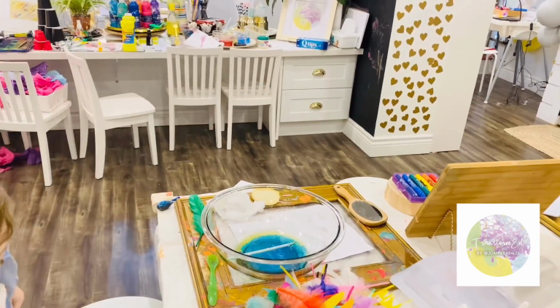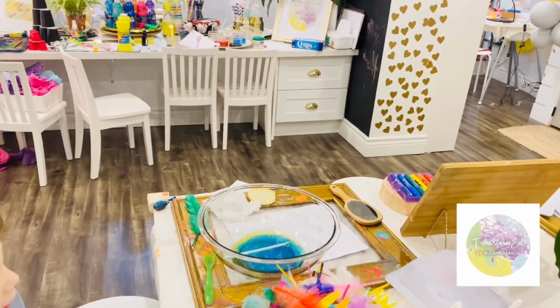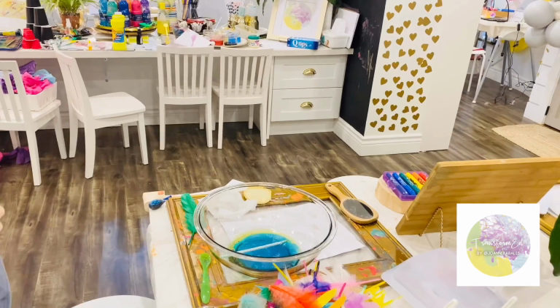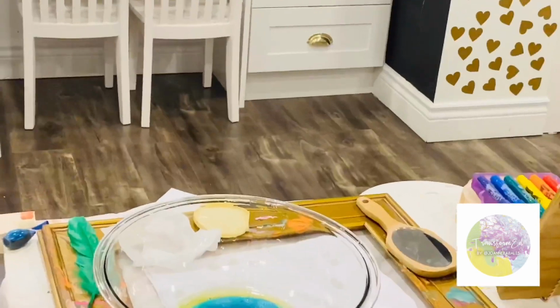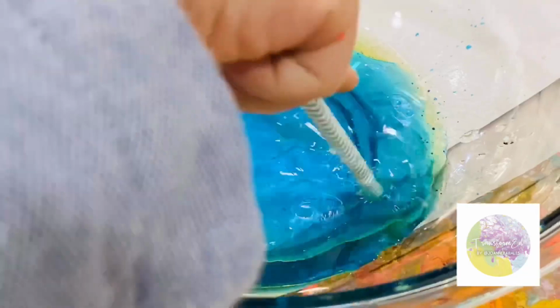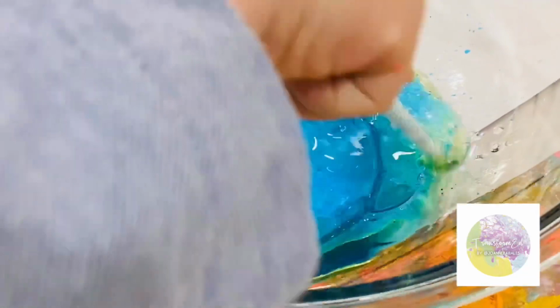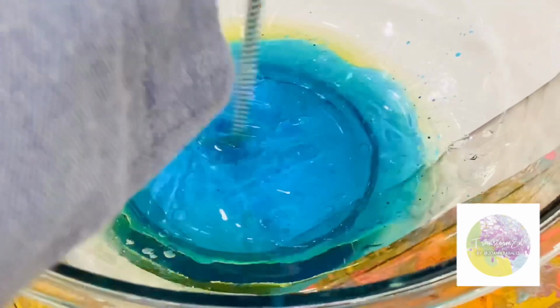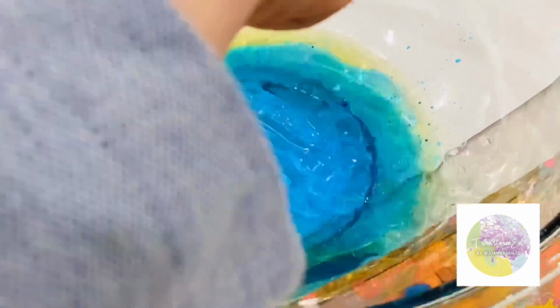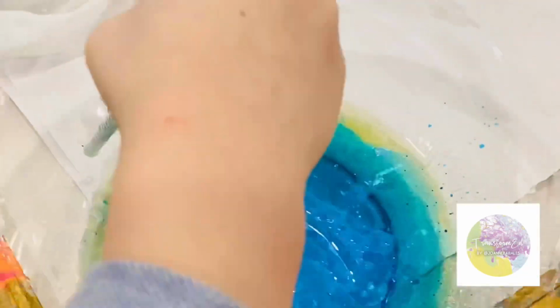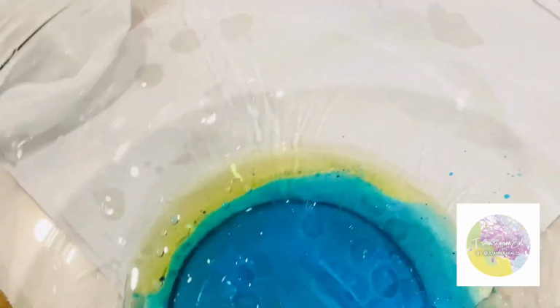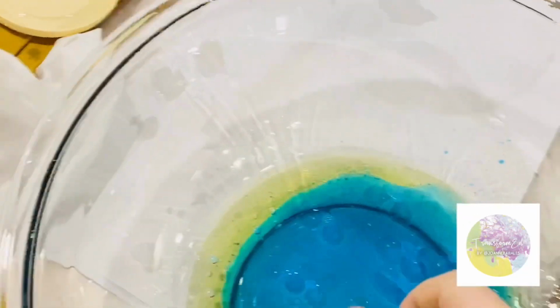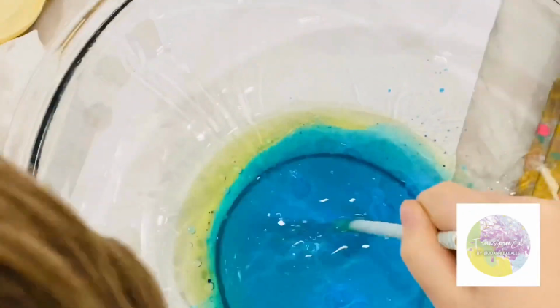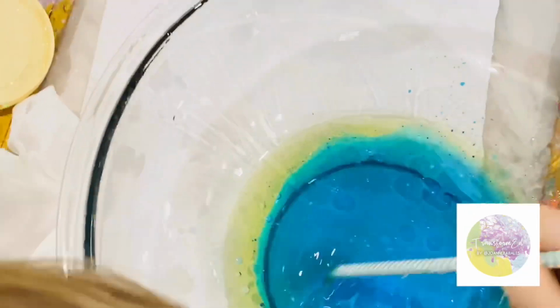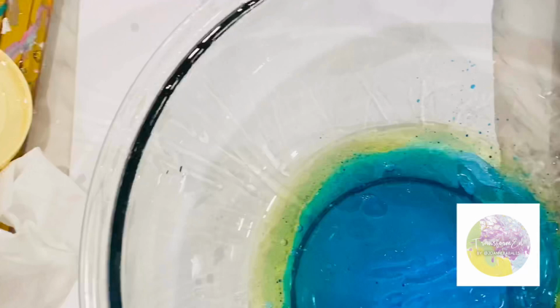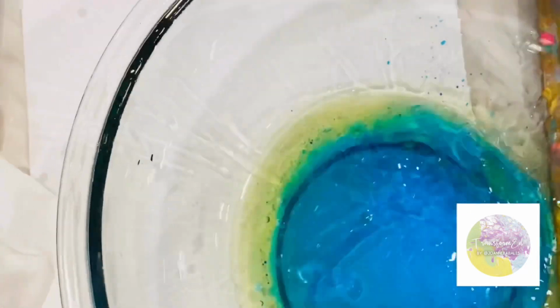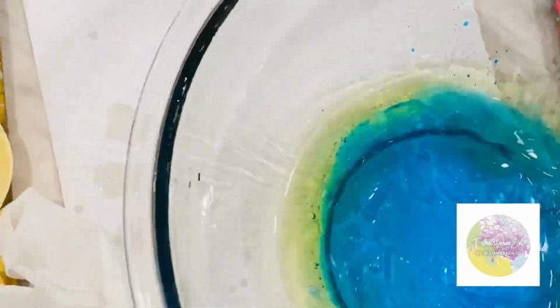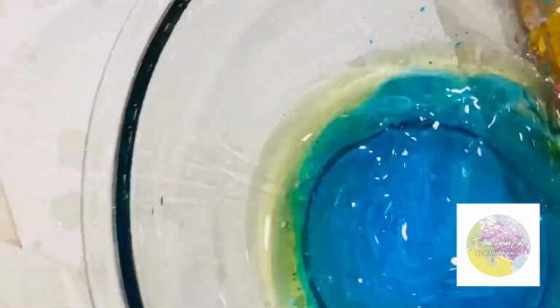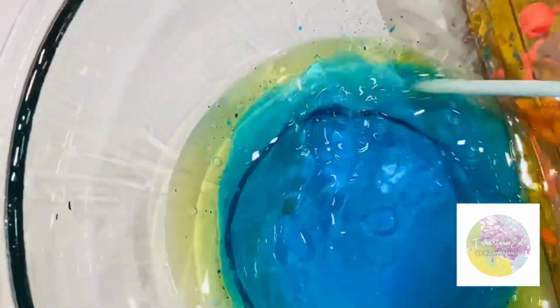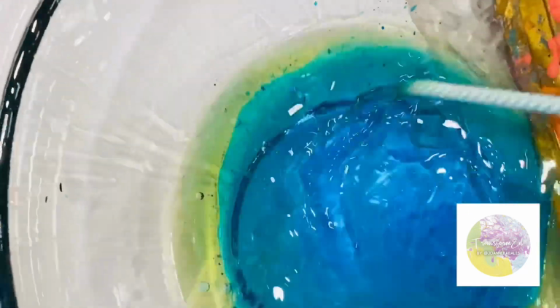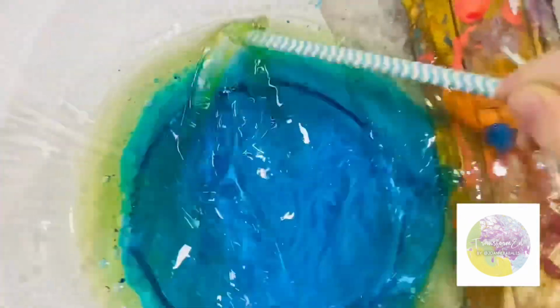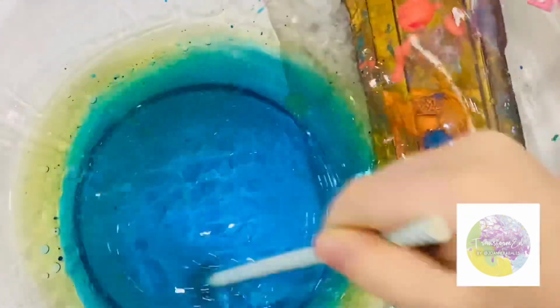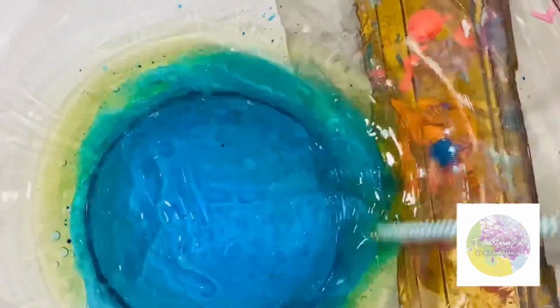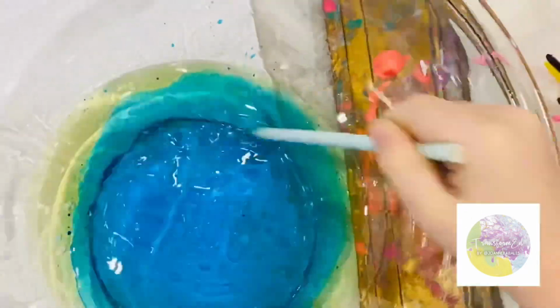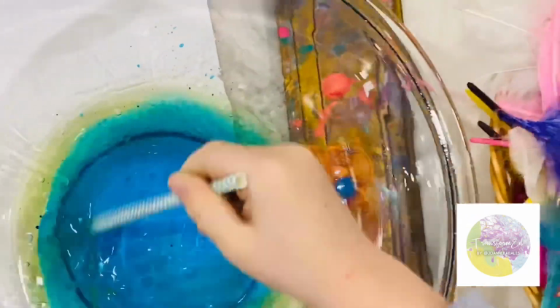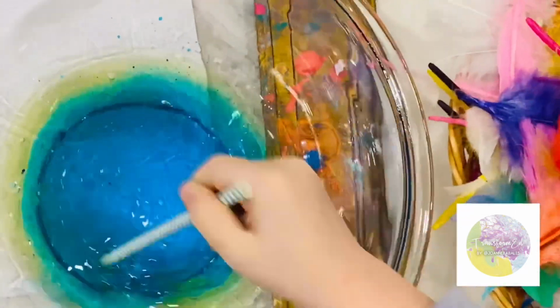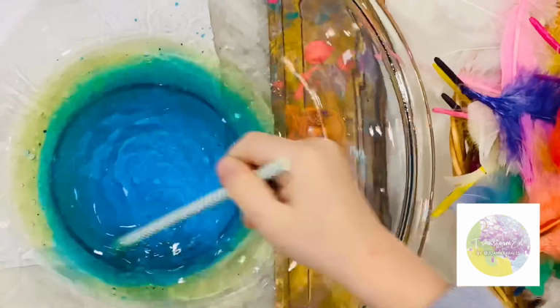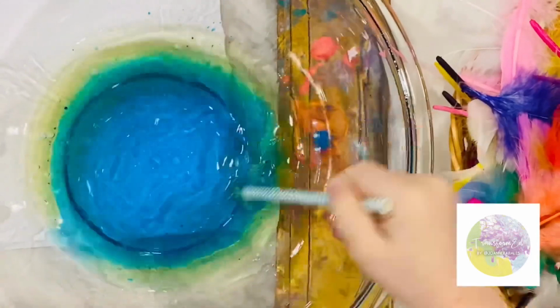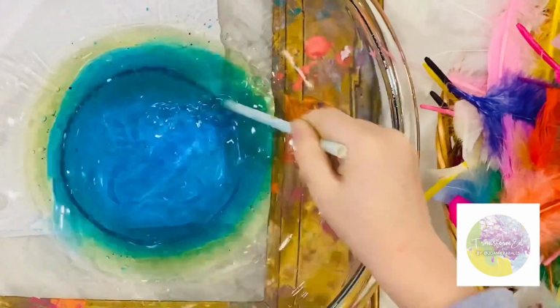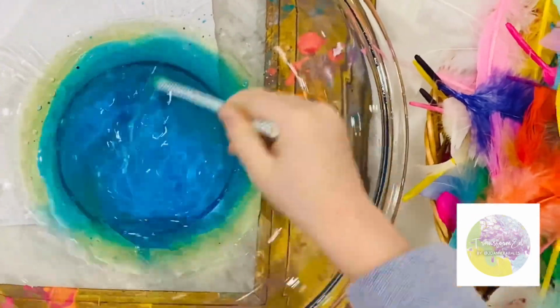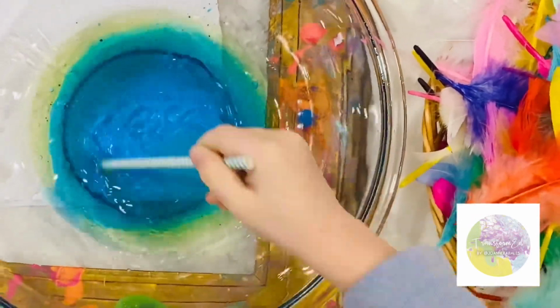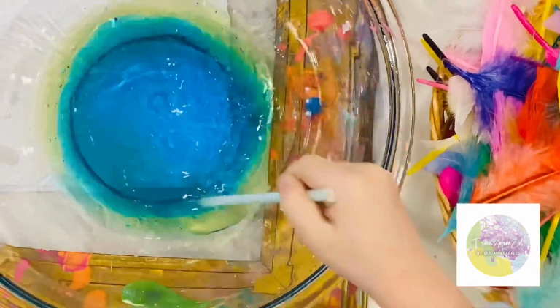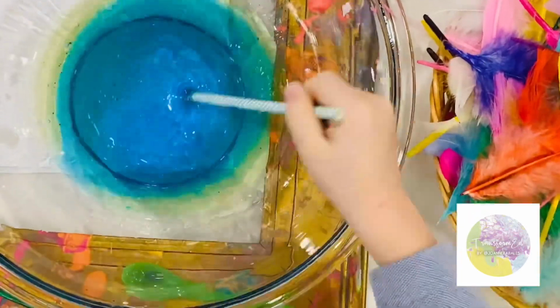Now let's see what it does. Let's see if the oil goes away and the oil is blue. Does it bloom on me?